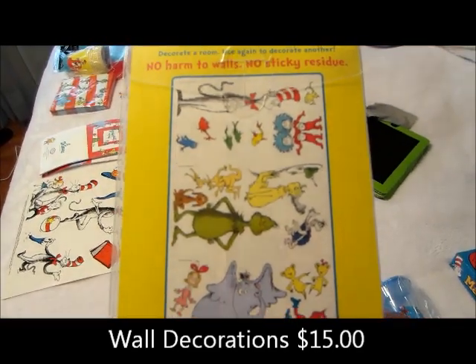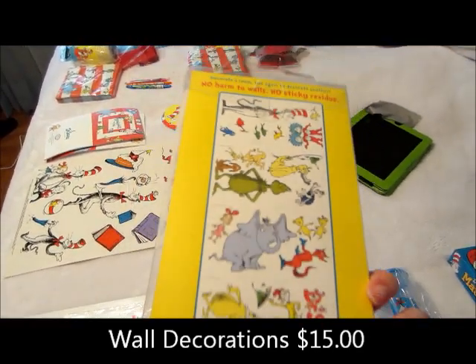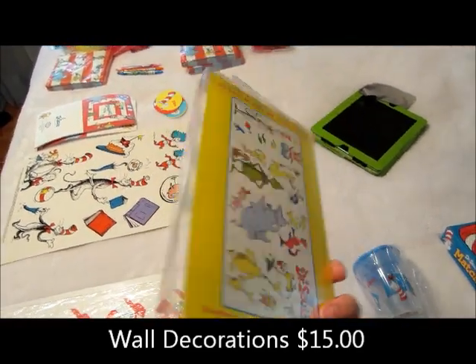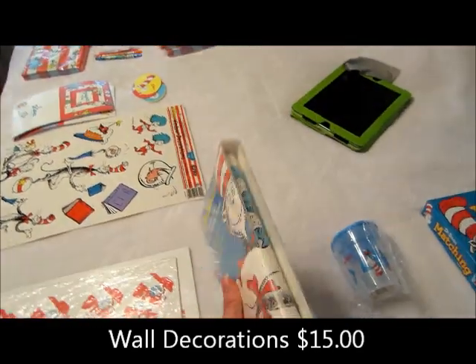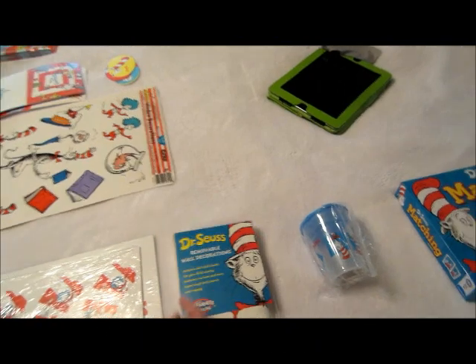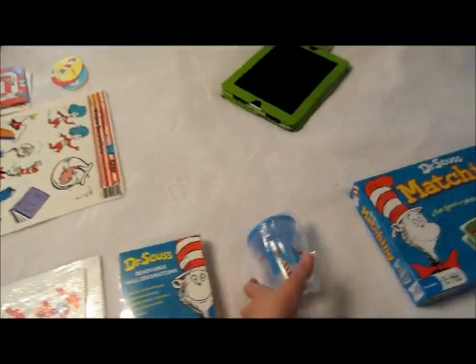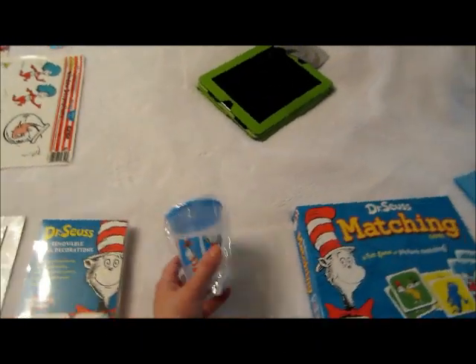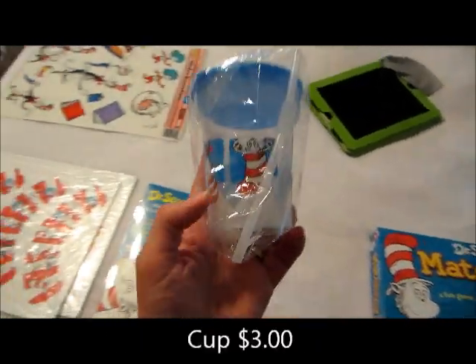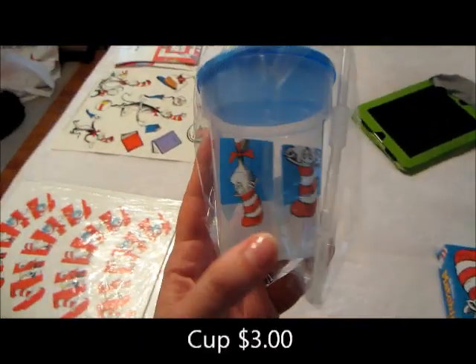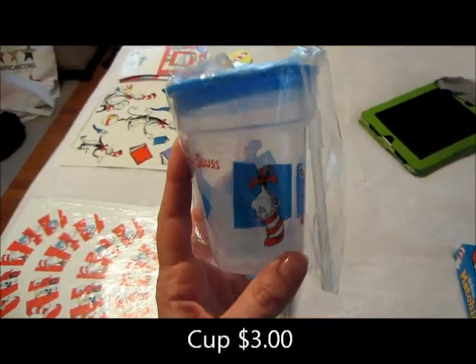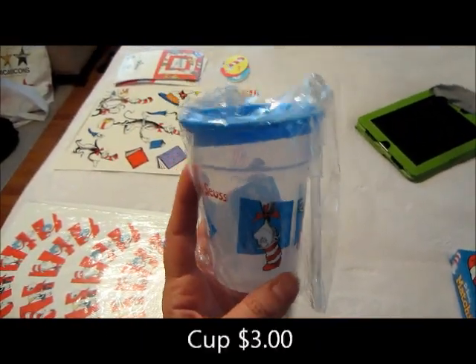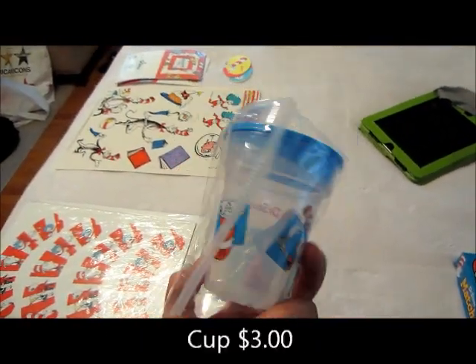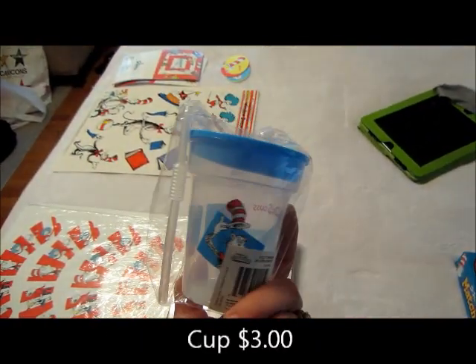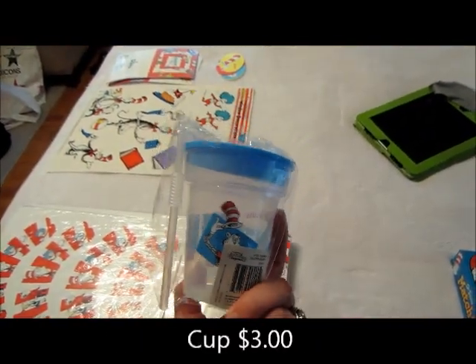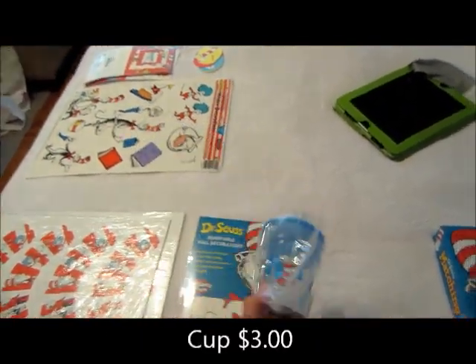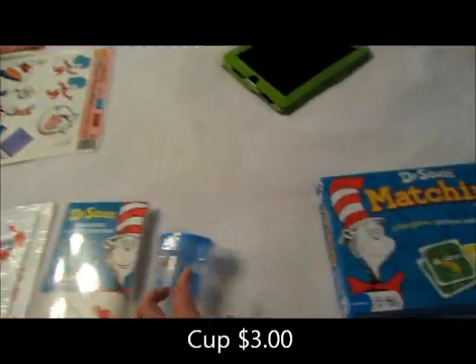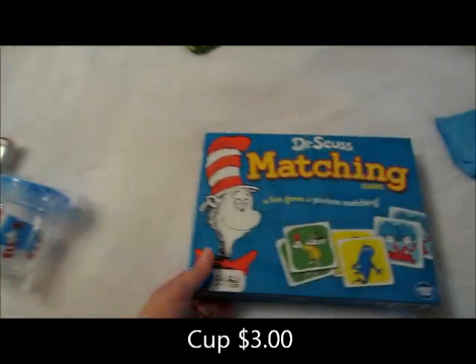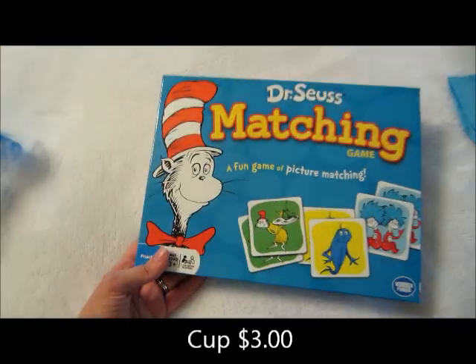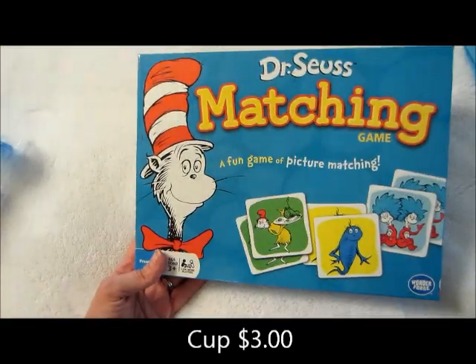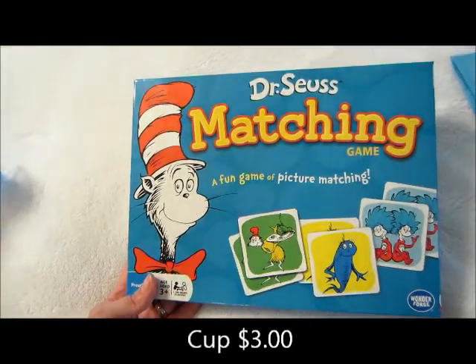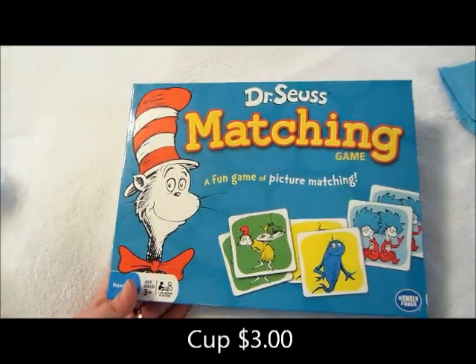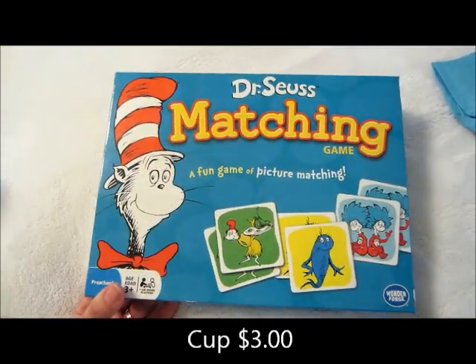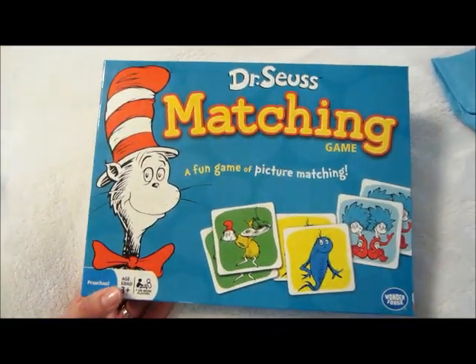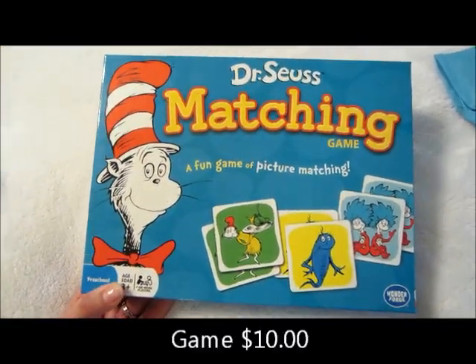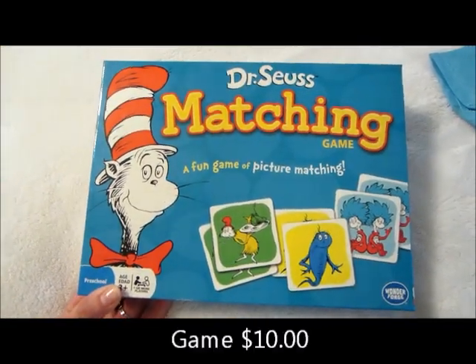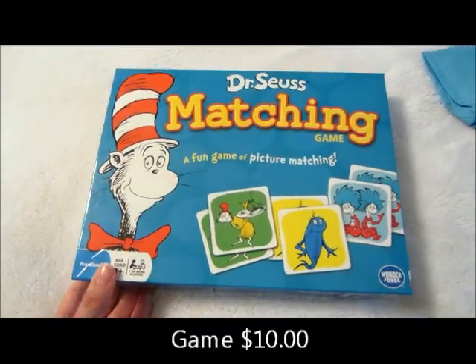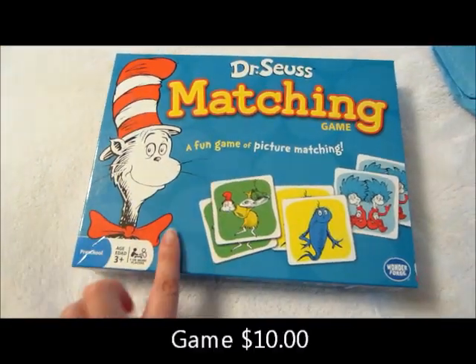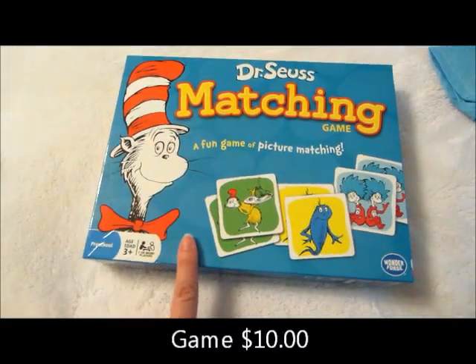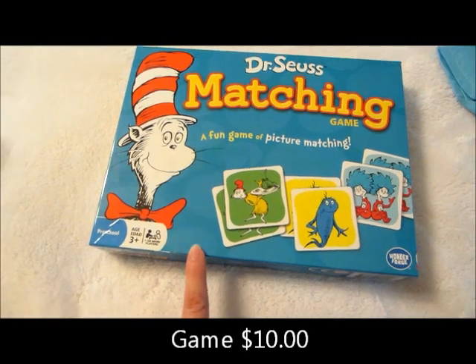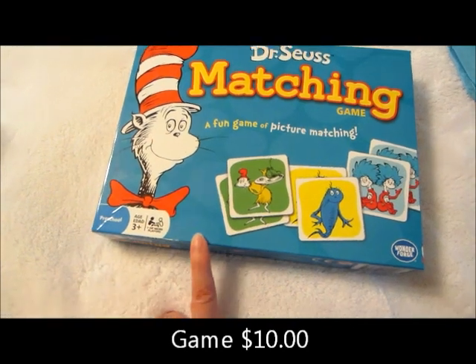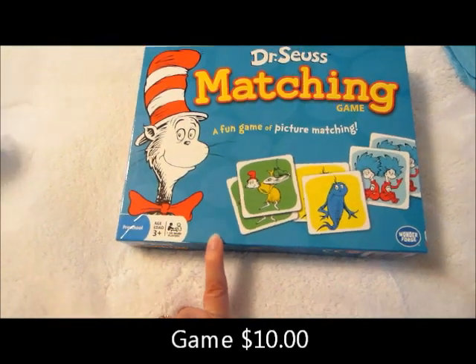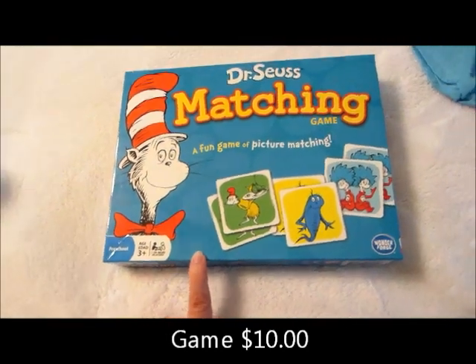I got one sippy cup — I think this was $3 — for him for his birthday. This was $10, but I practically got it free with all the coupon codes and stuff. It's a little matching game. It's going to be a present I give him for his birthday.